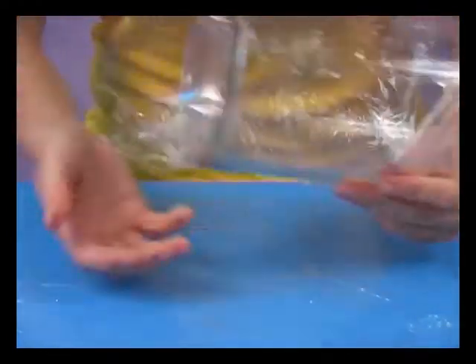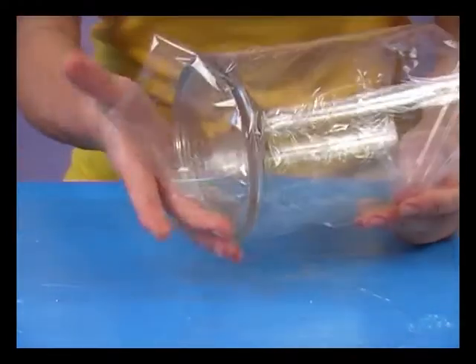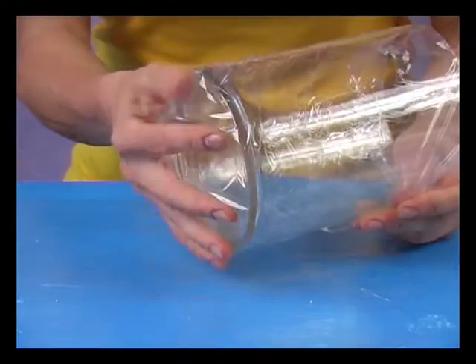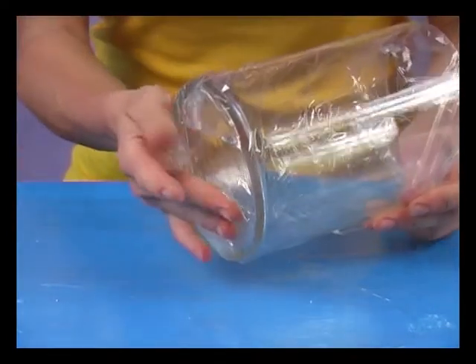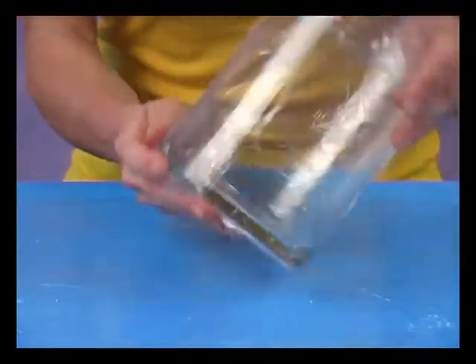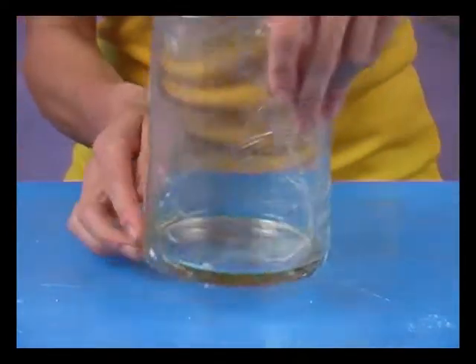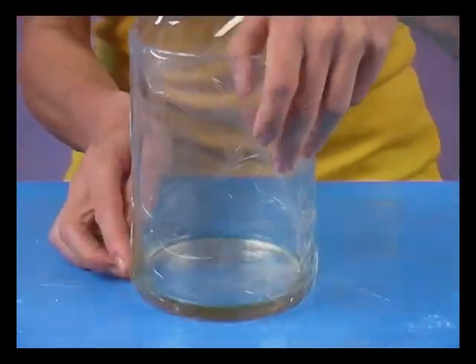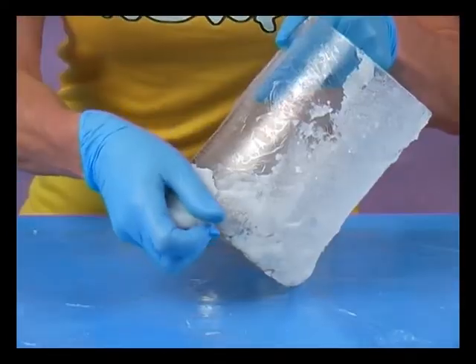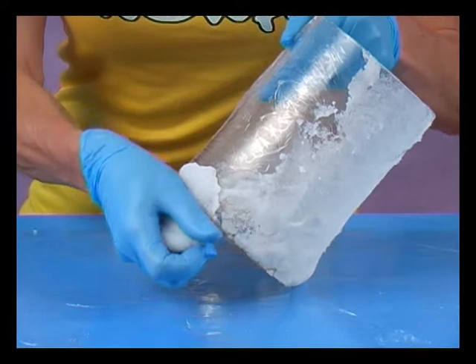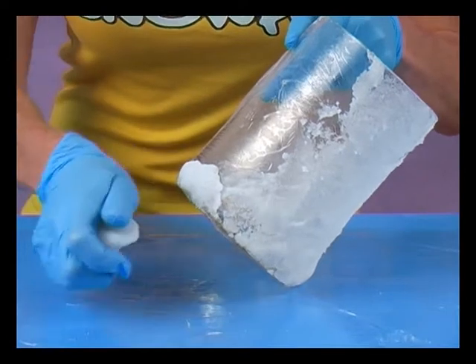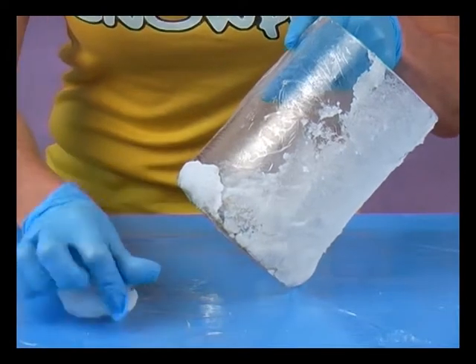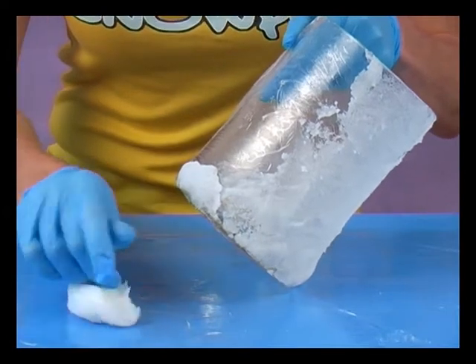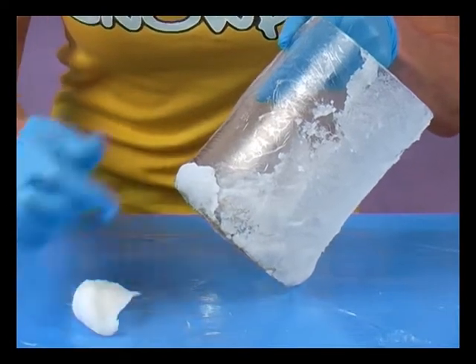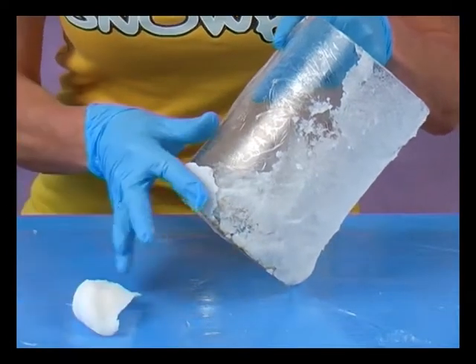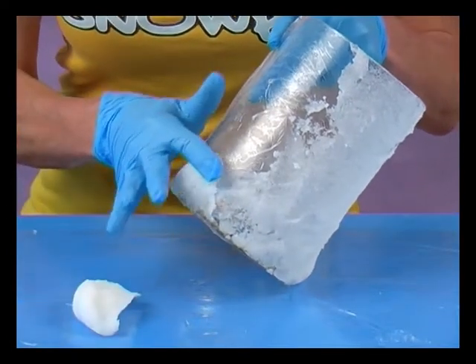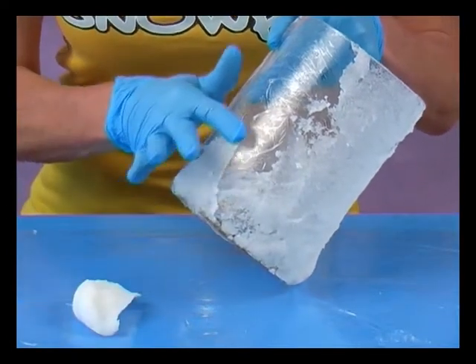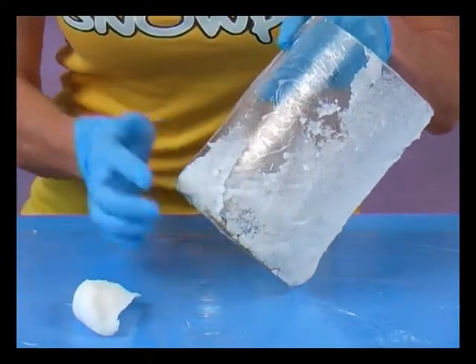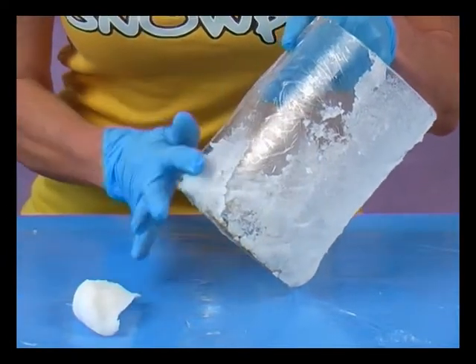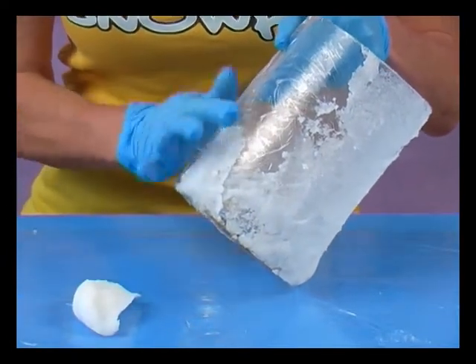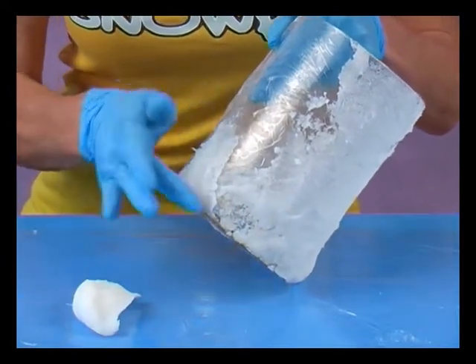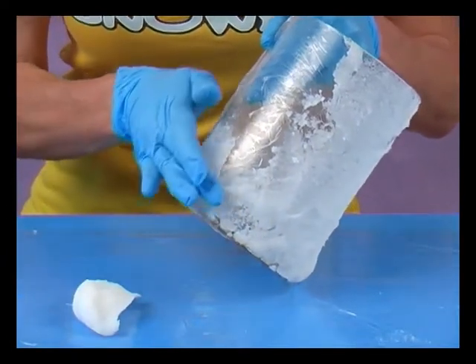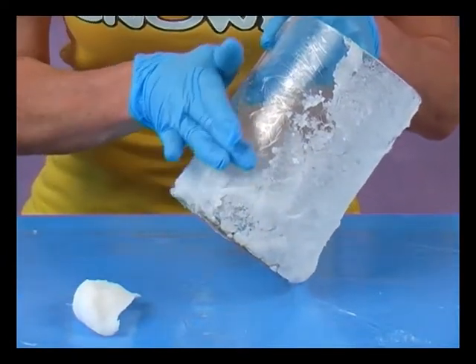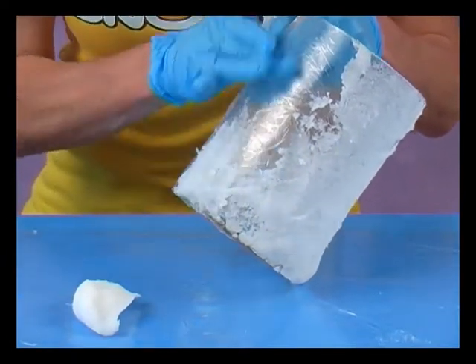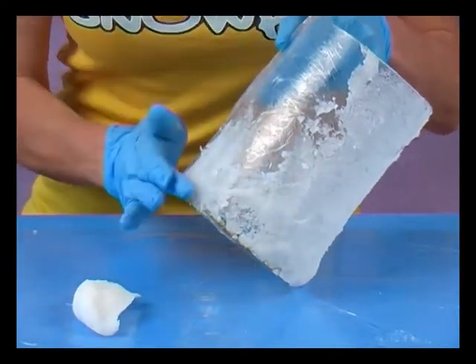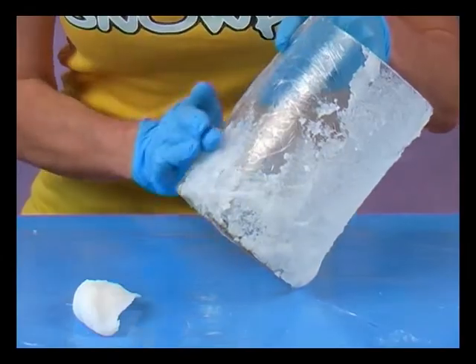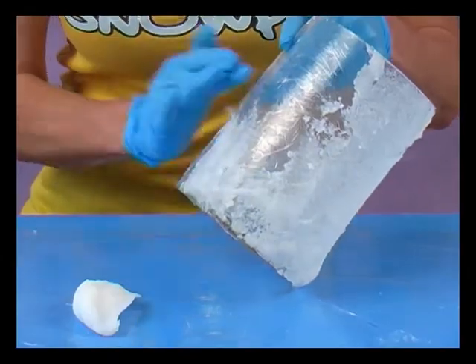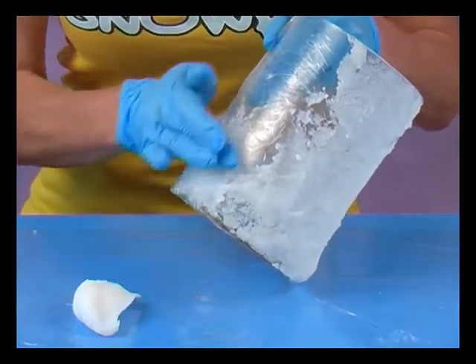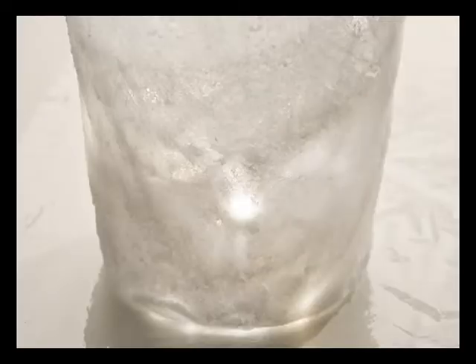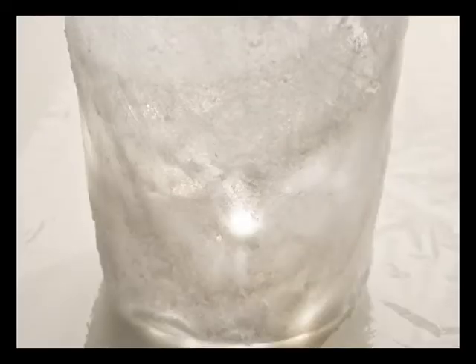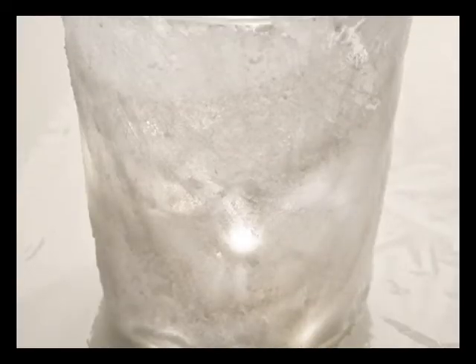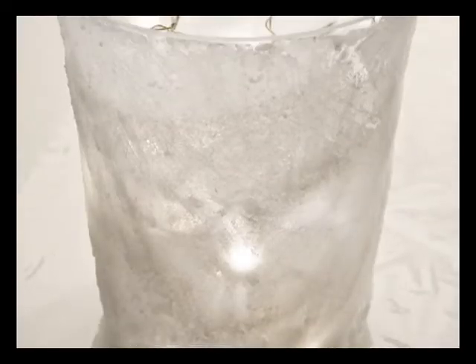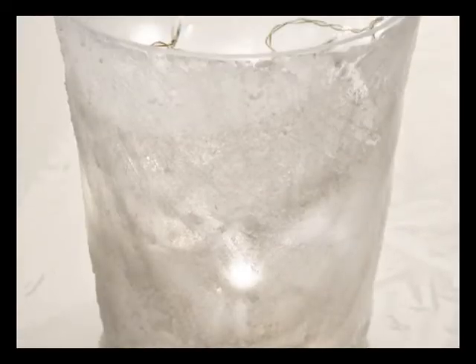Fold the edges of the cling film inside the vase and then apply Snowpie. Spread it over the vase with your fingers, a bit bumpy and uneven, as this makes it look more like natural snow.